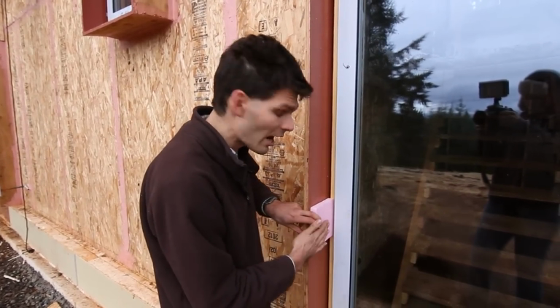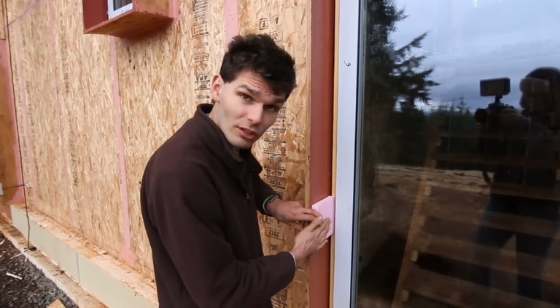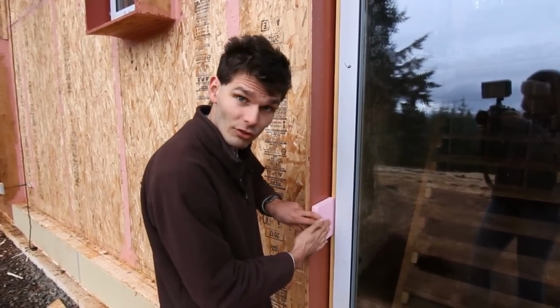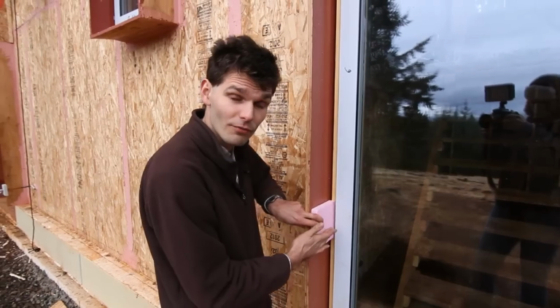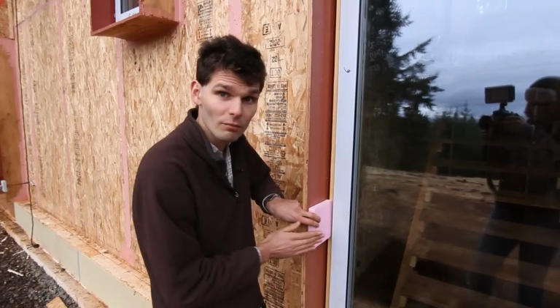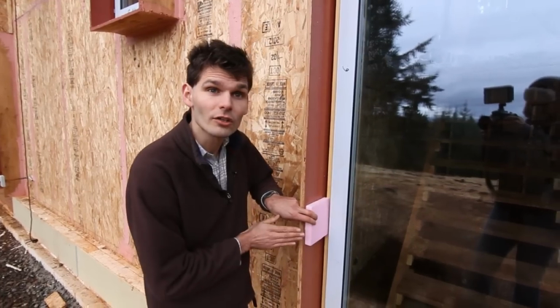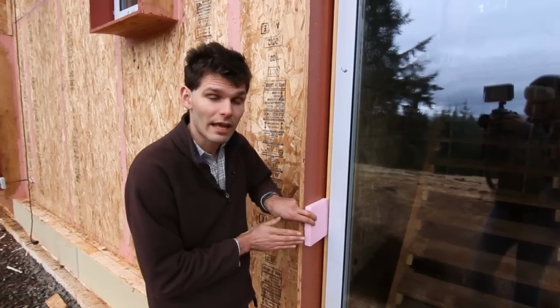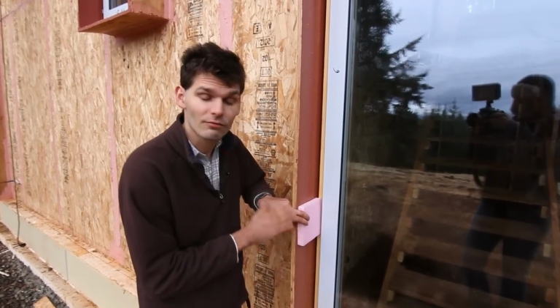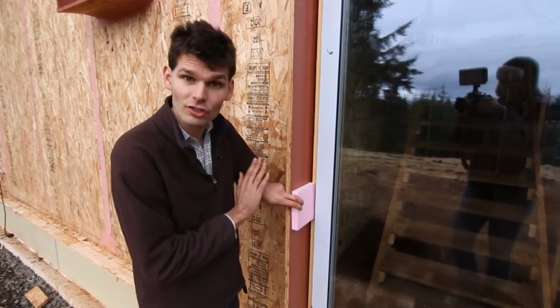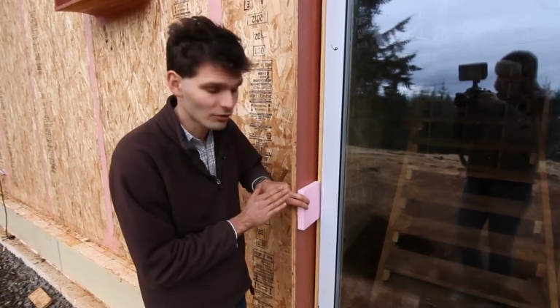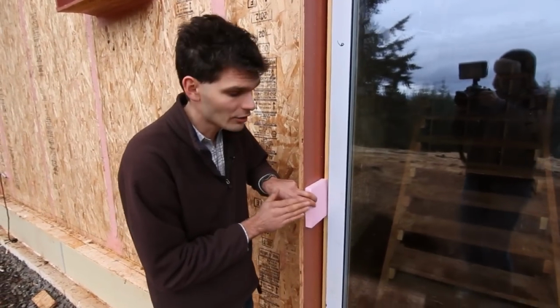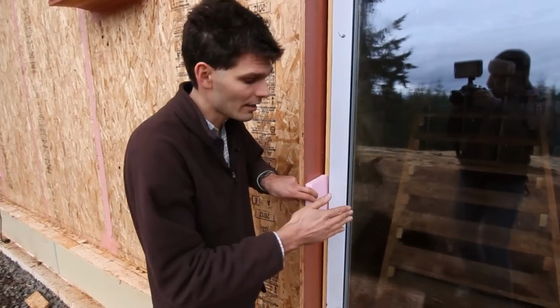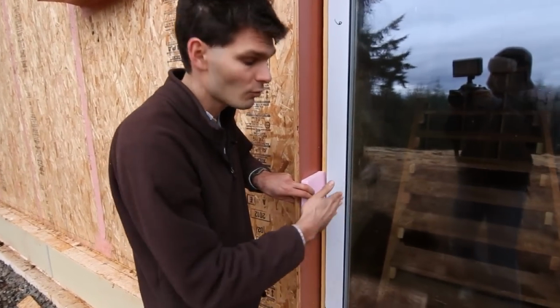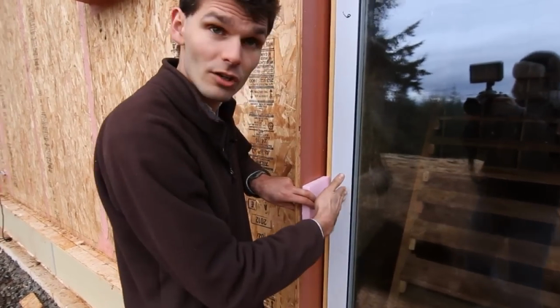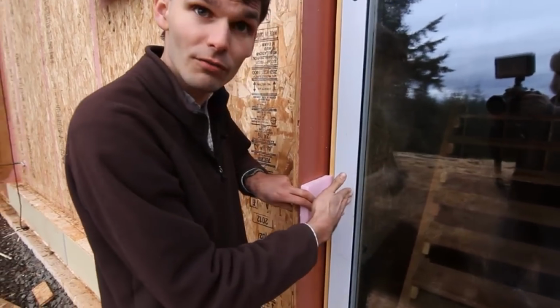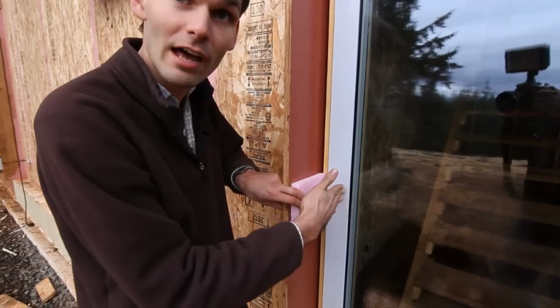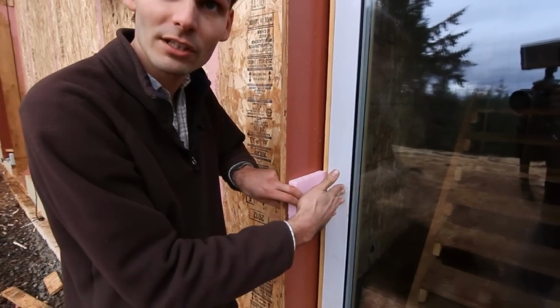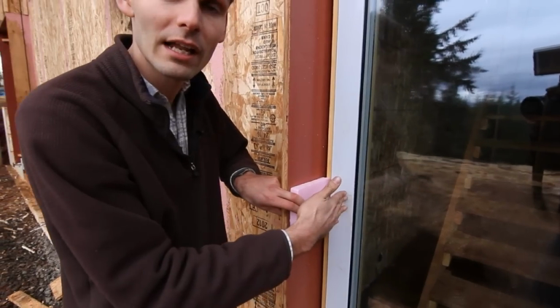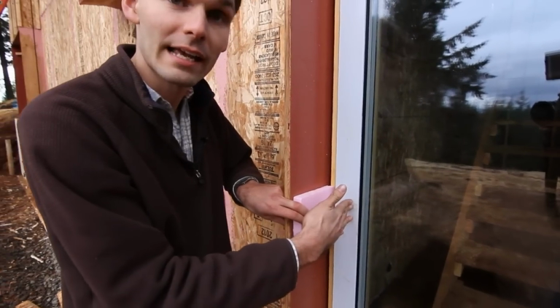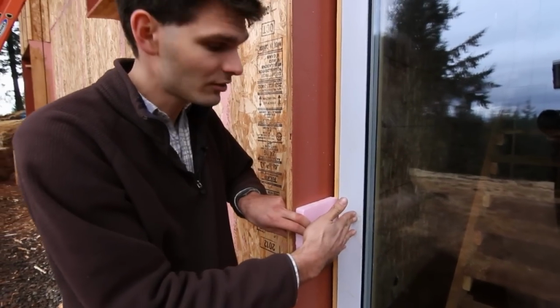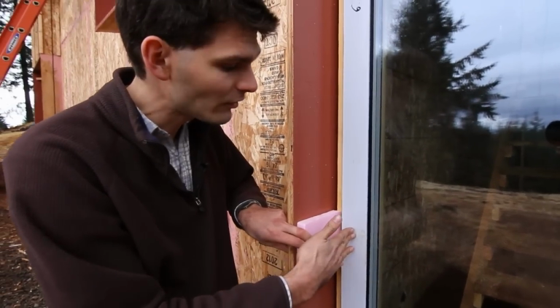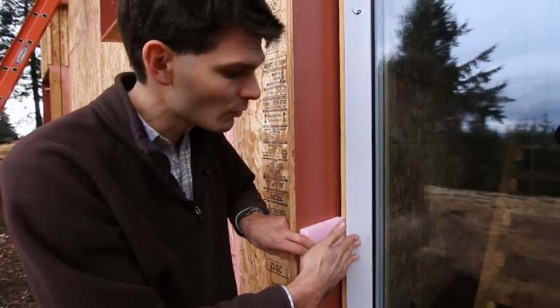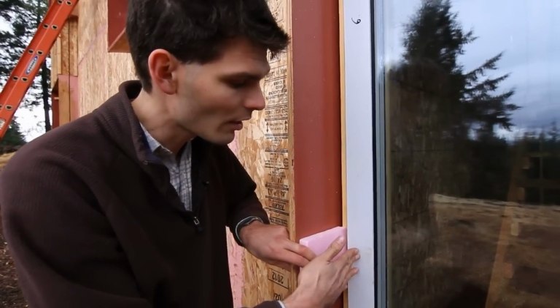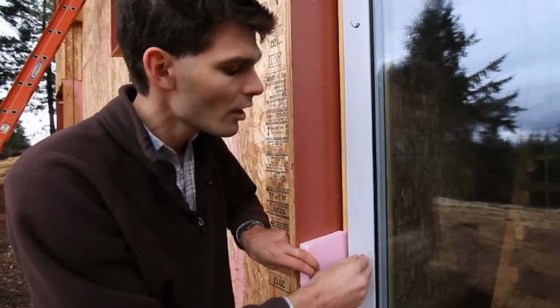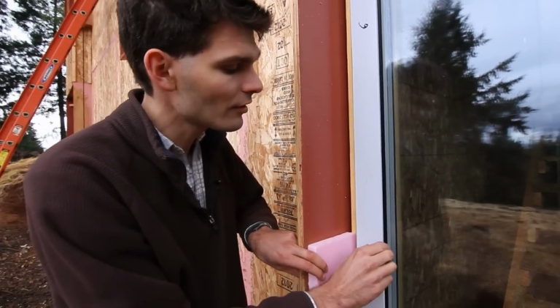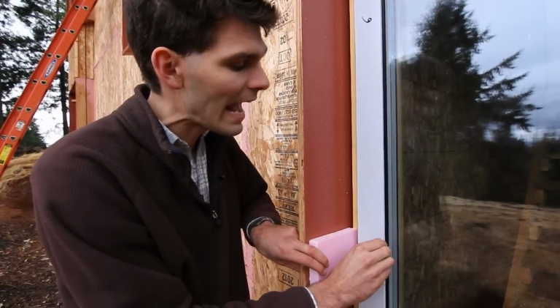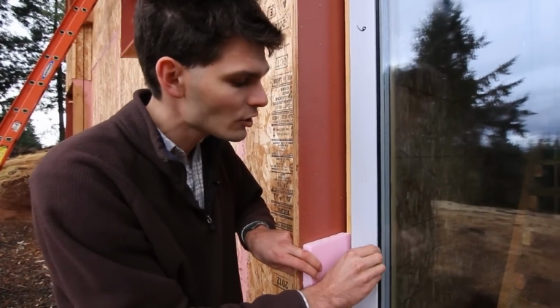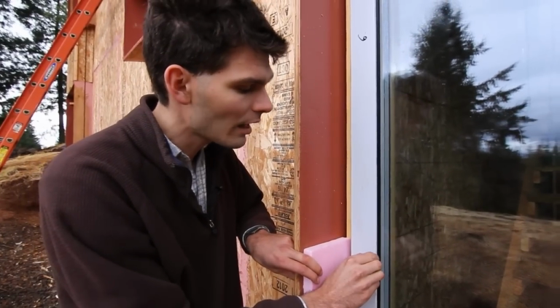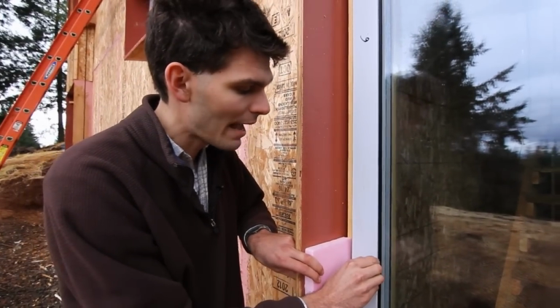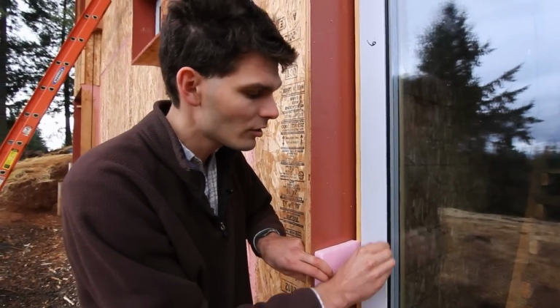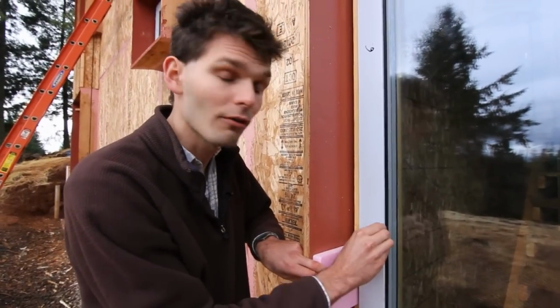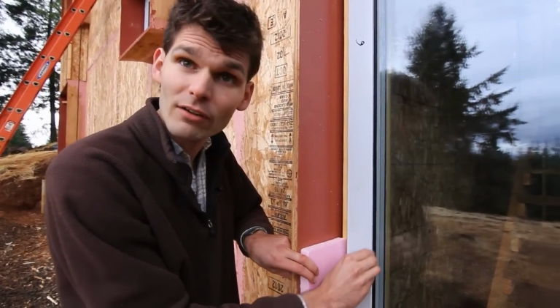After you've installed the foam and finished the facade, you can then return the facade material against the face of the window so that the actual amount of window frame shown becomes fairly minimal.